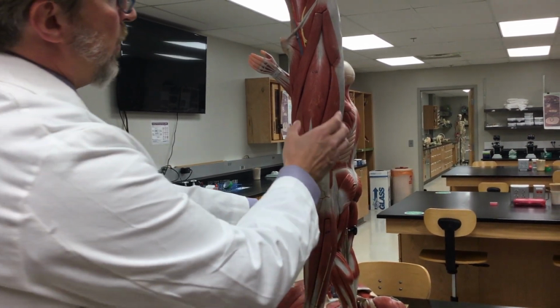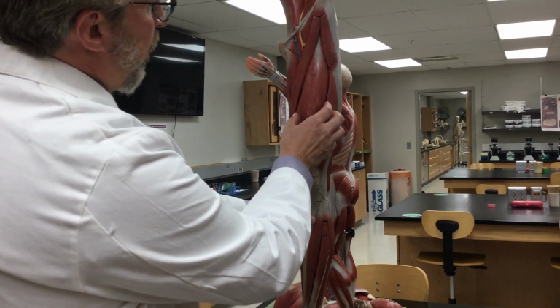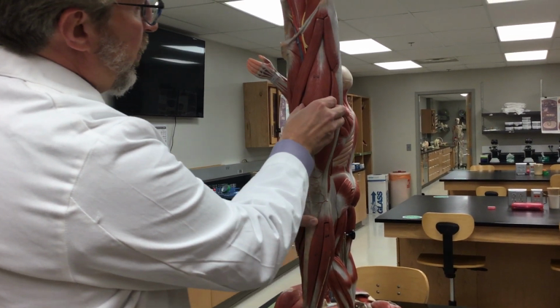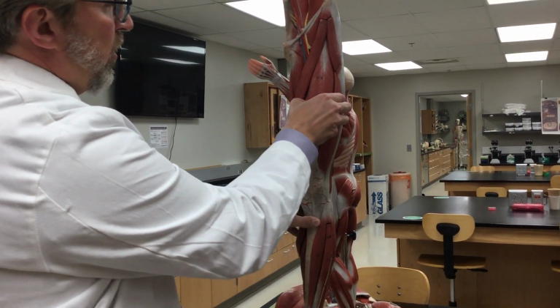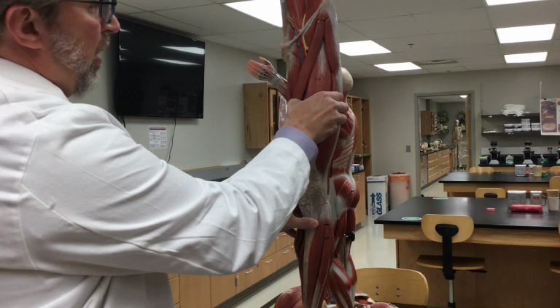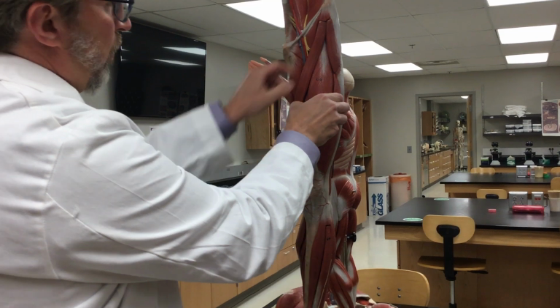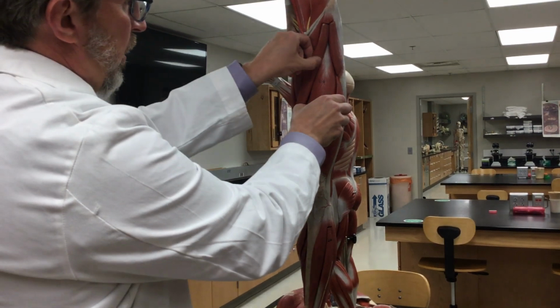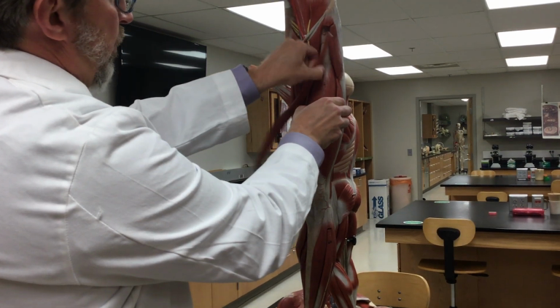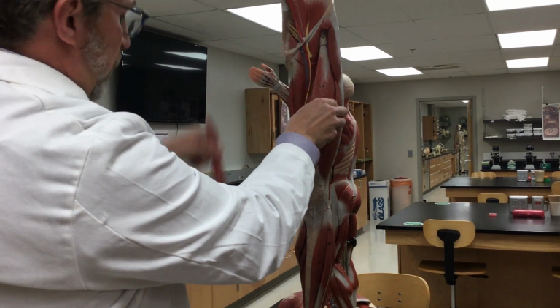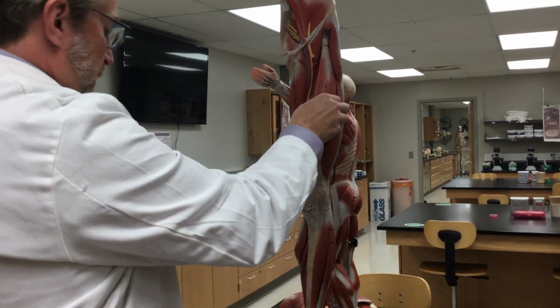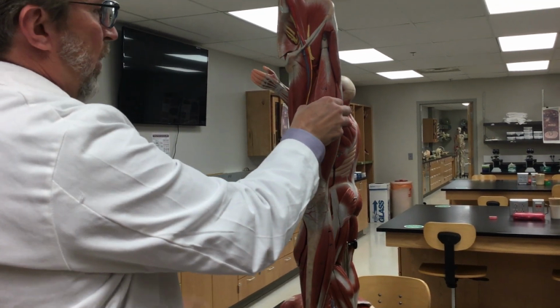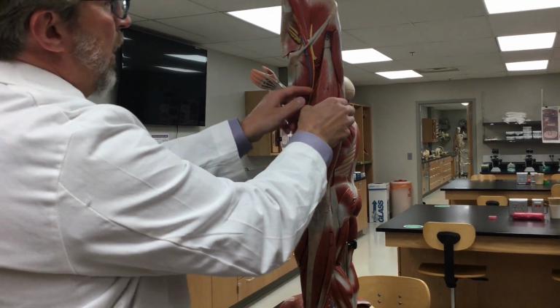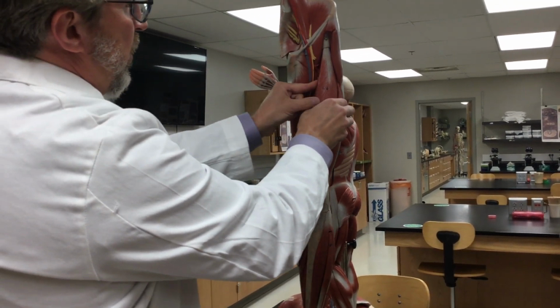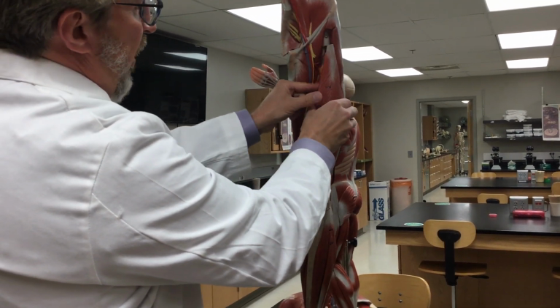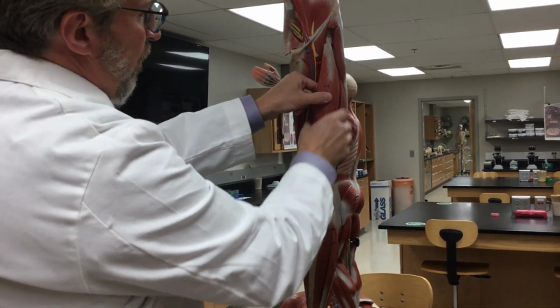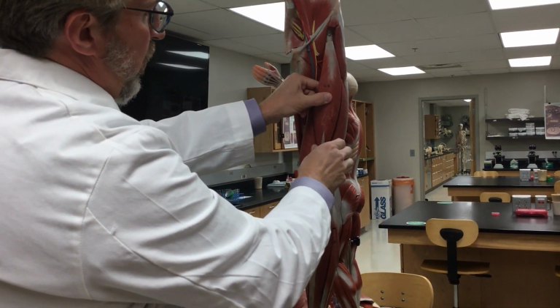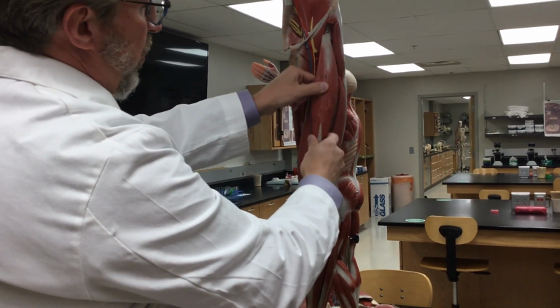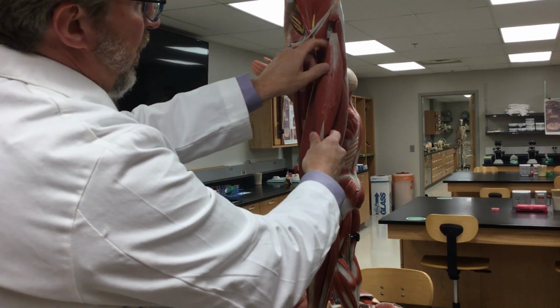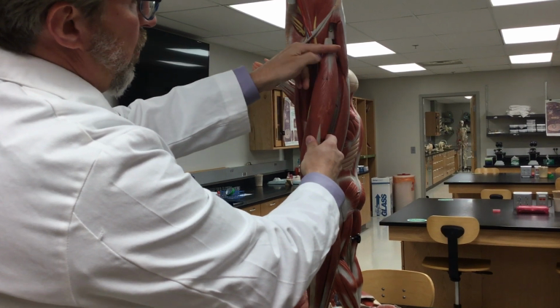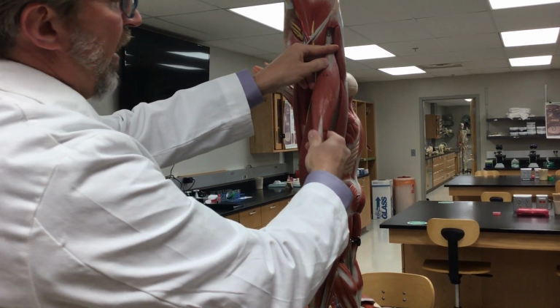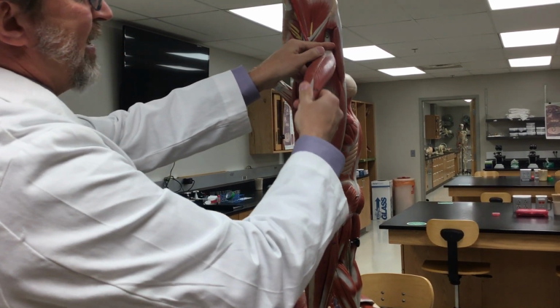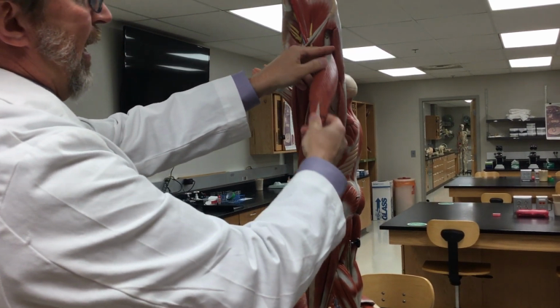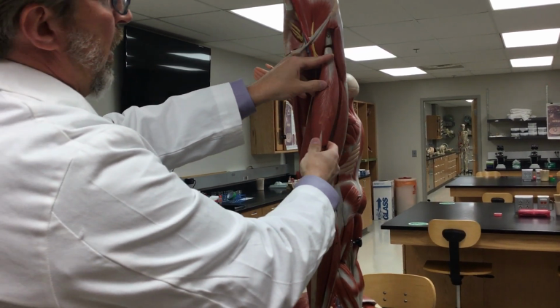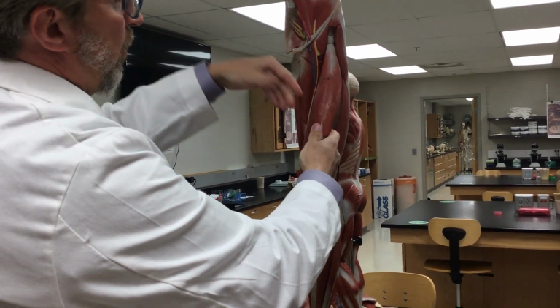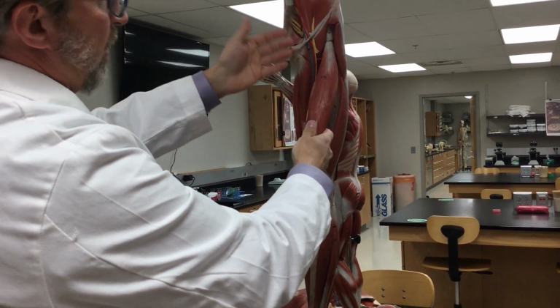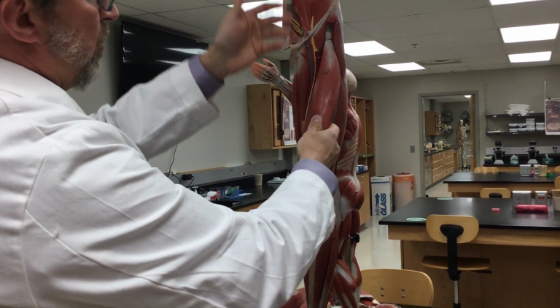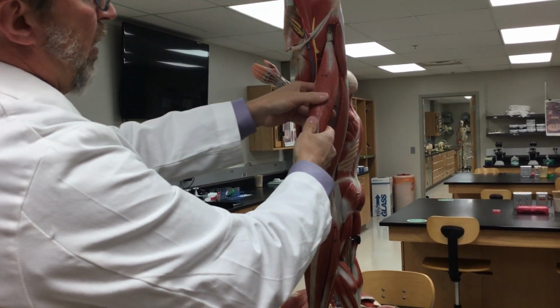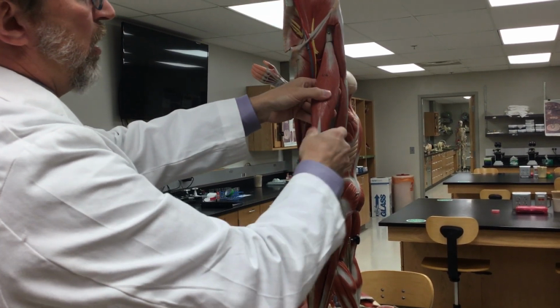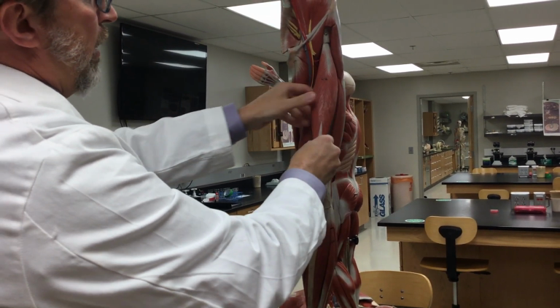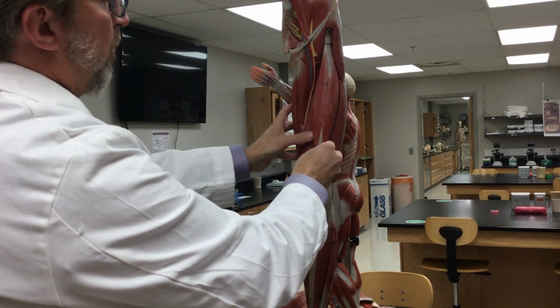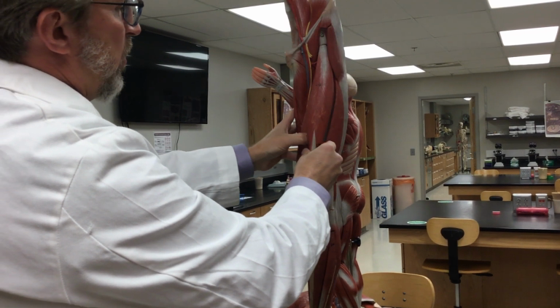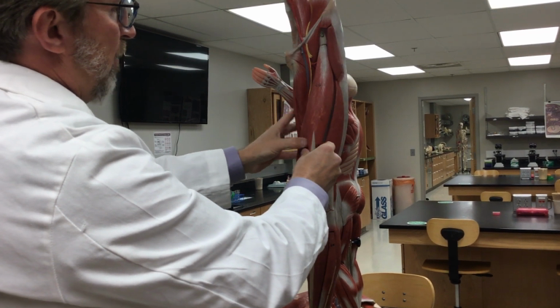So this is the muscle that we're talking about. We'll get the sartorius out of the way, but this is the rectus femoris. Its job is to raise the leg, and so rectus means to raise, and femoris is femur.